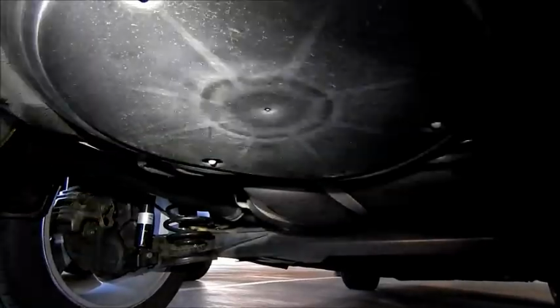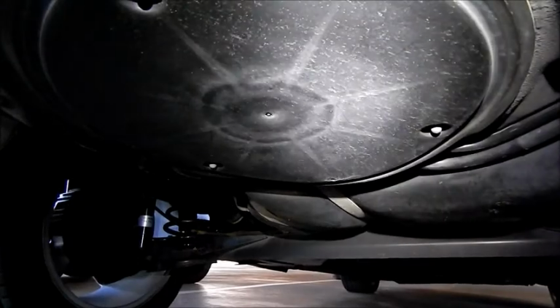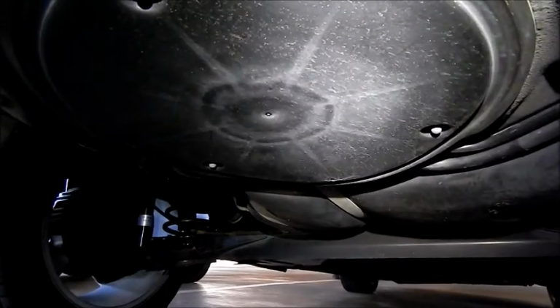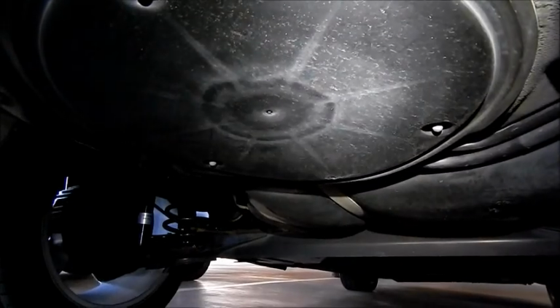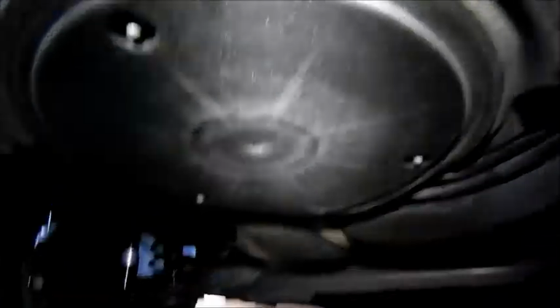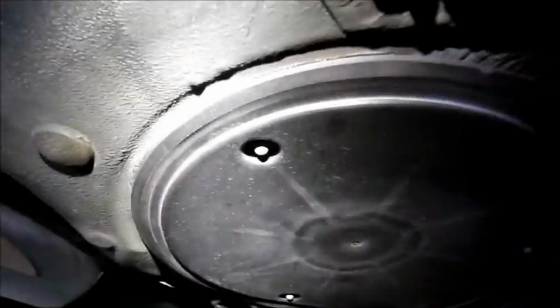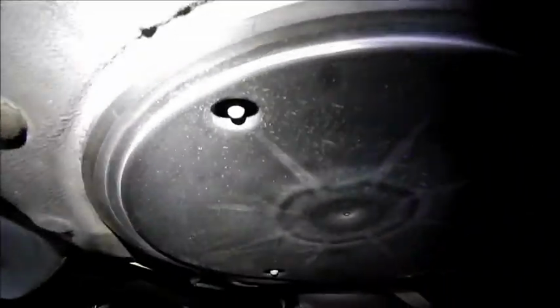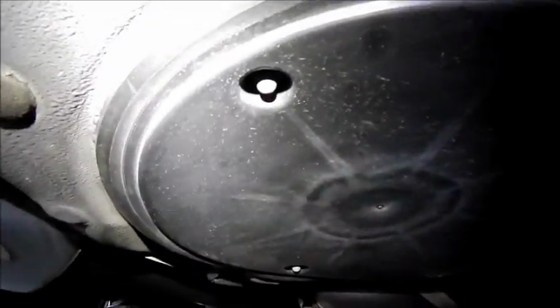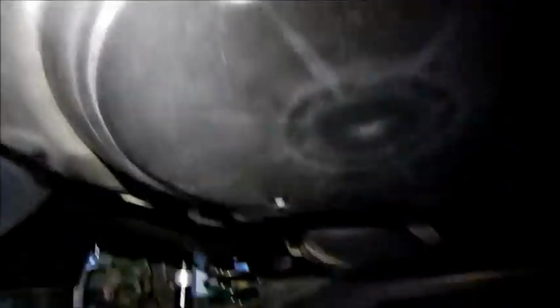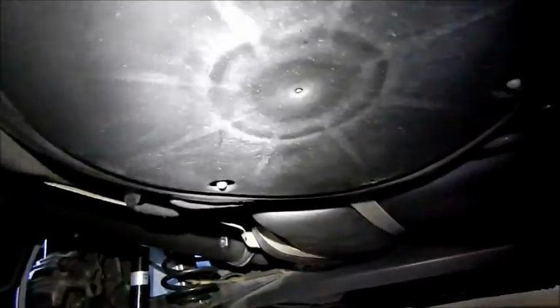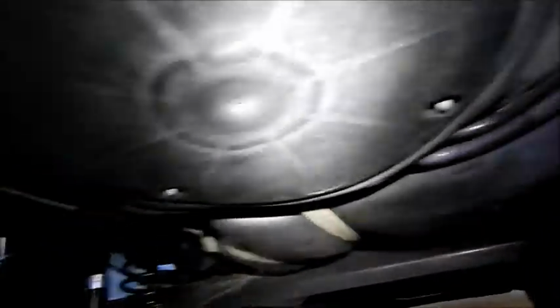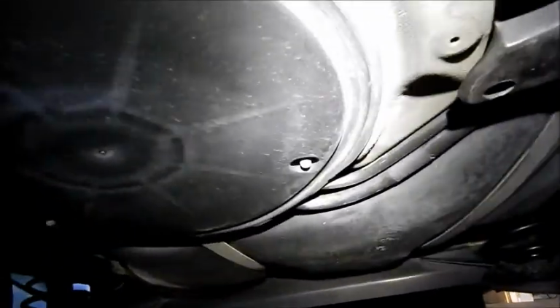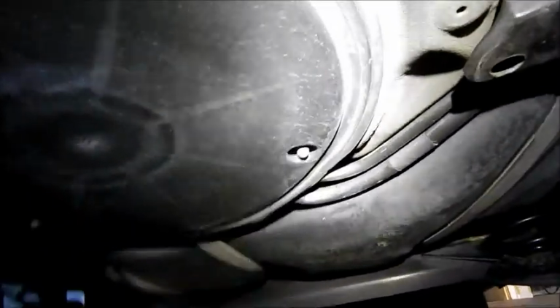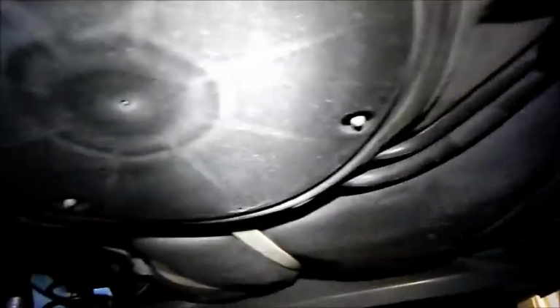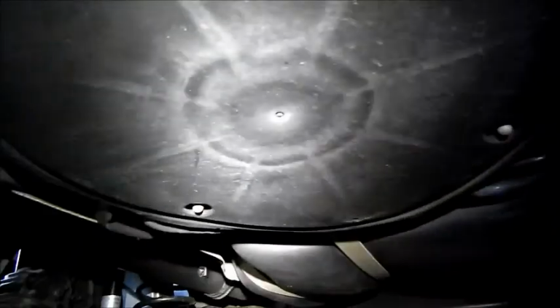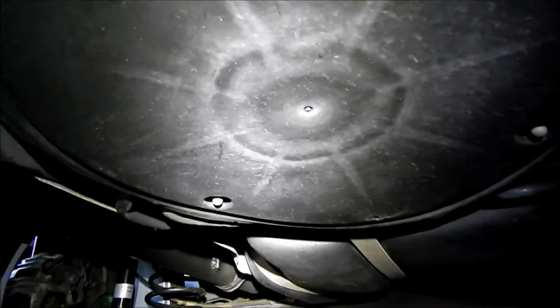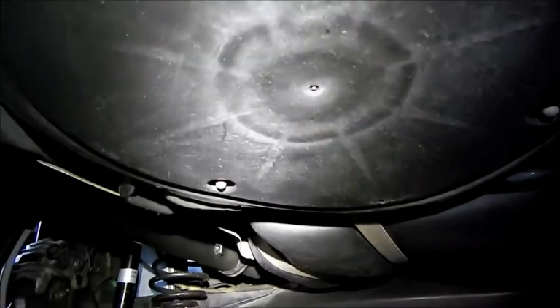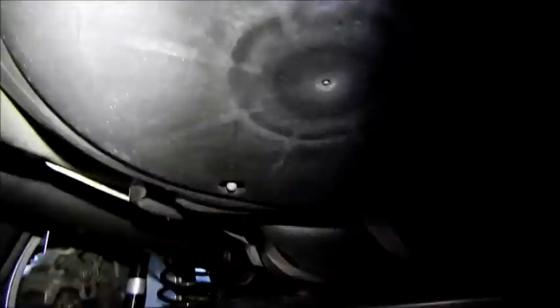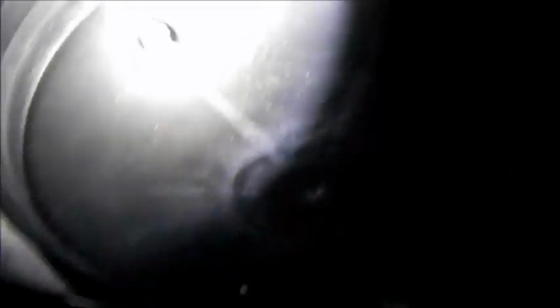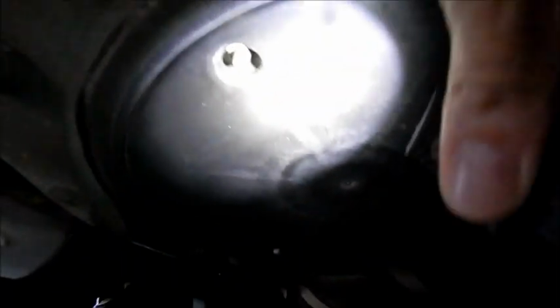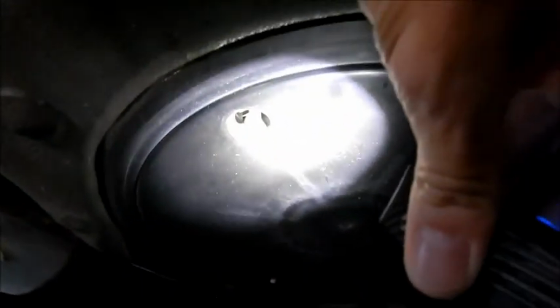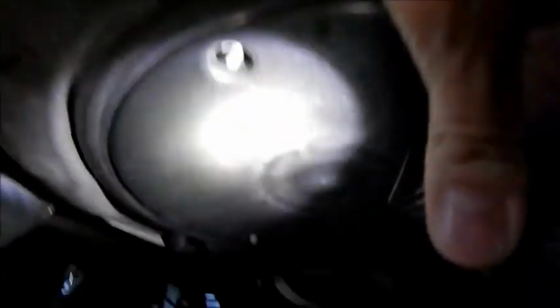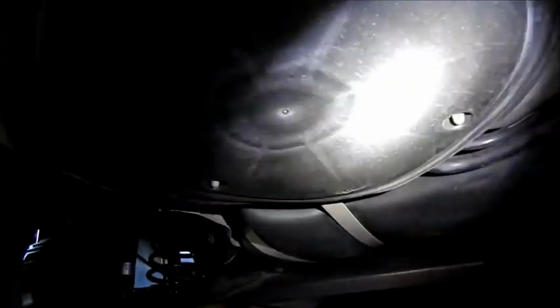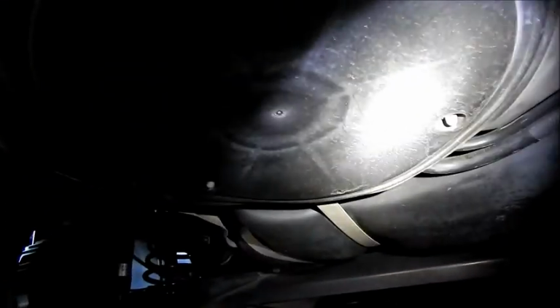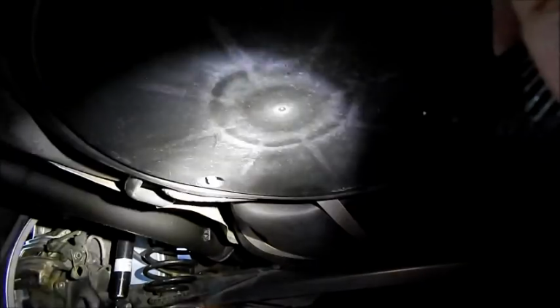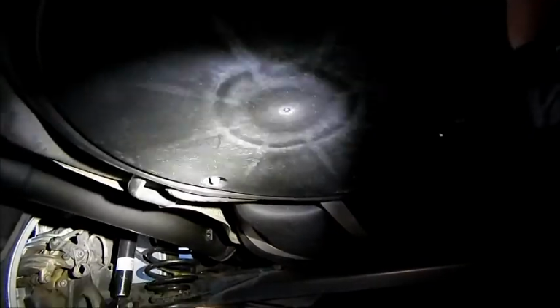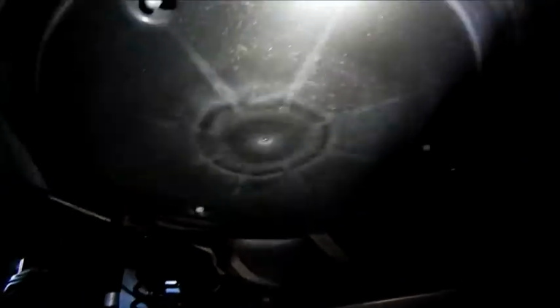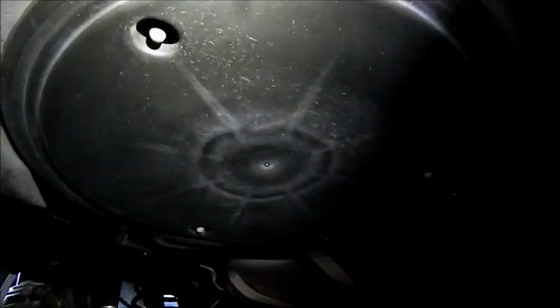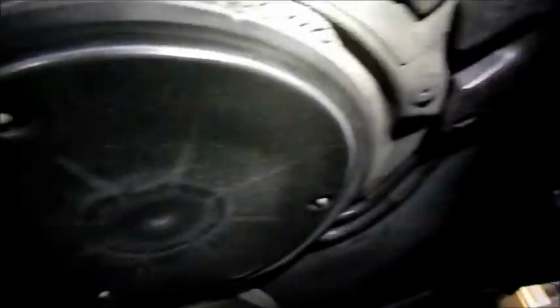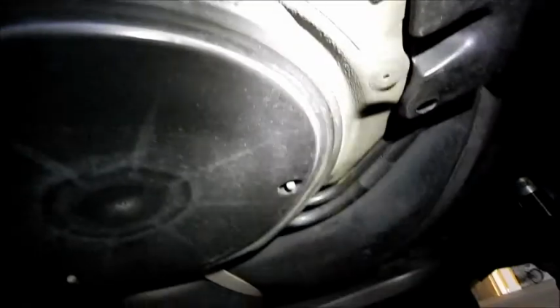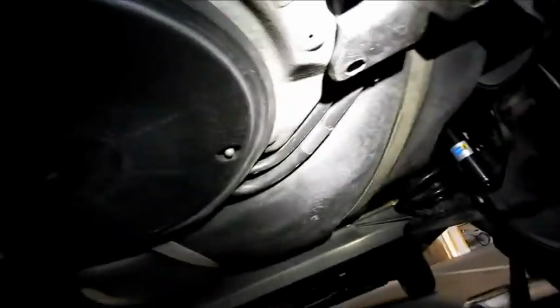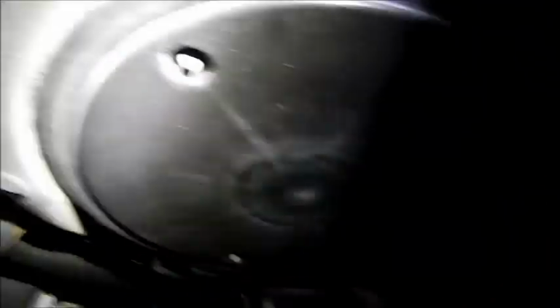All right, now we're under the car. You can see the three nuts I've got to take off to get to the canister, so we'll go ahead and do that.